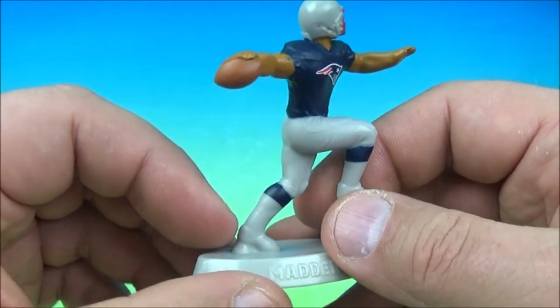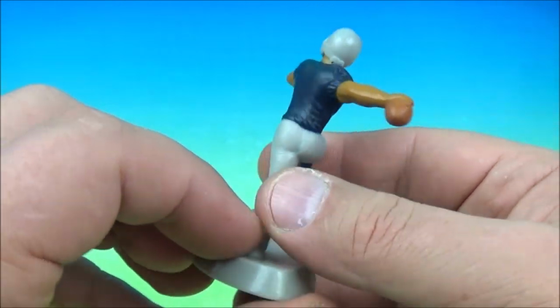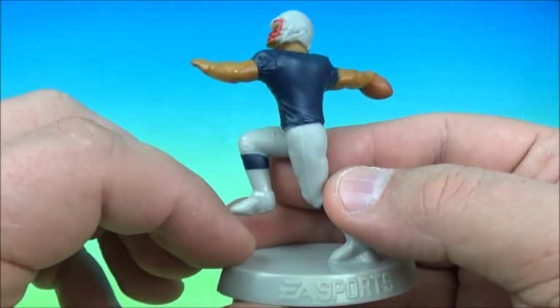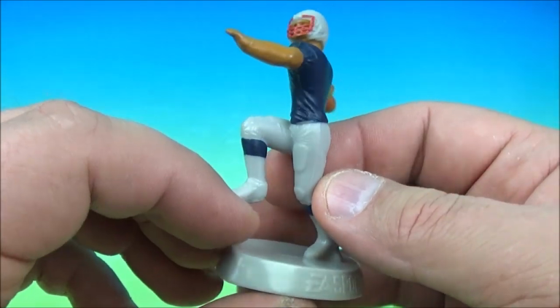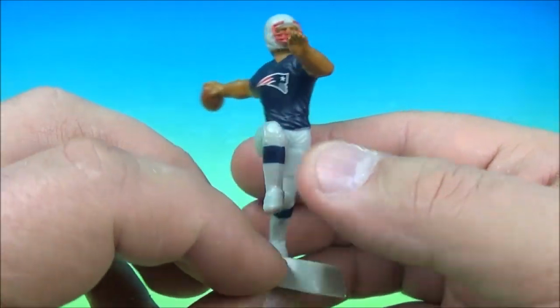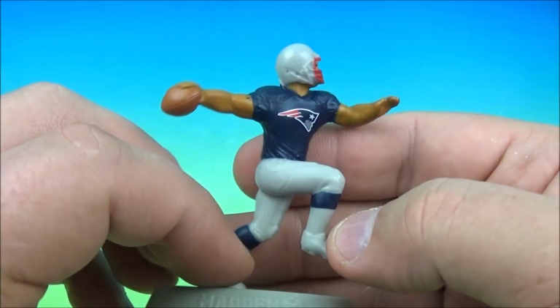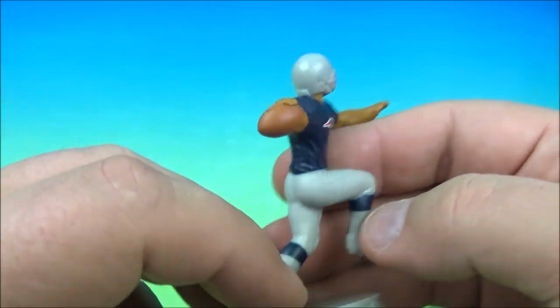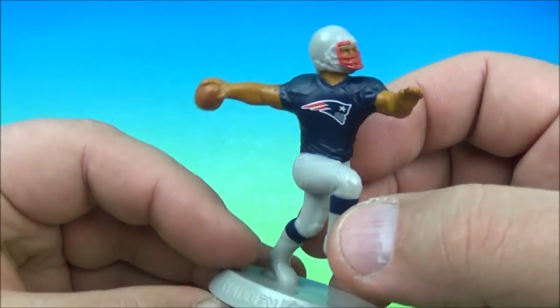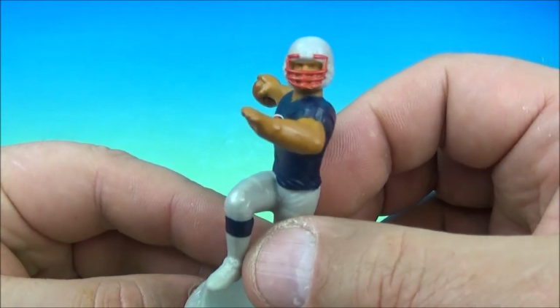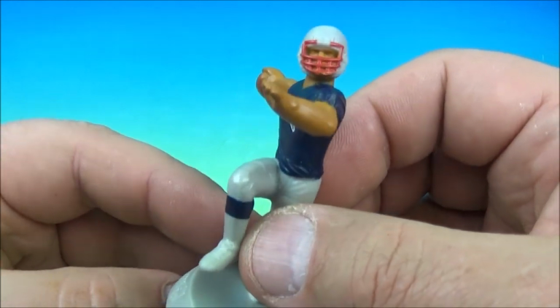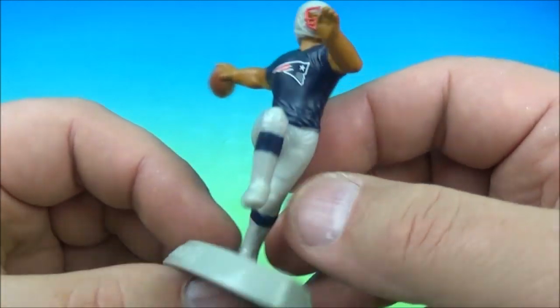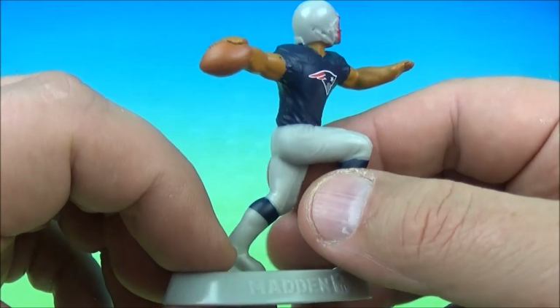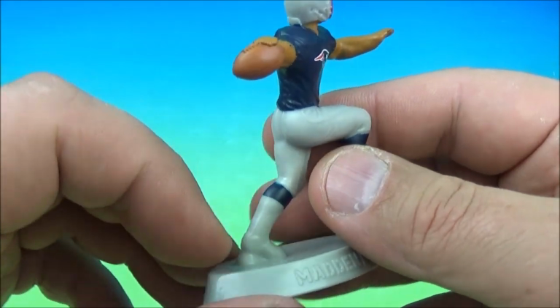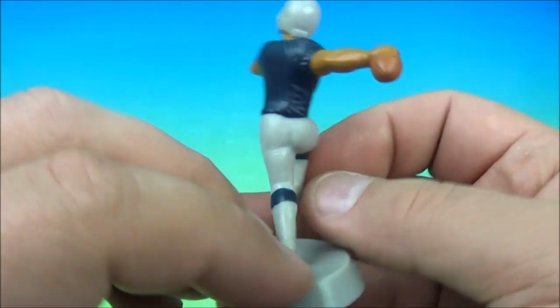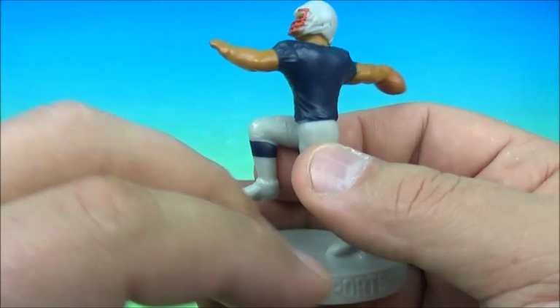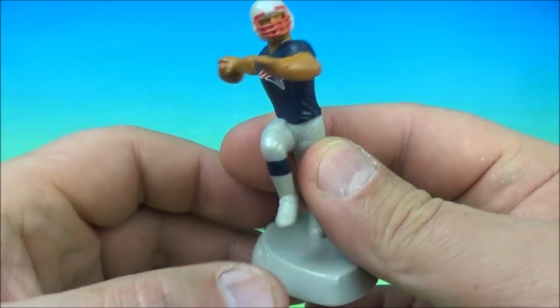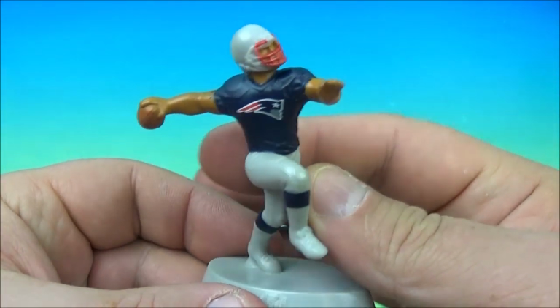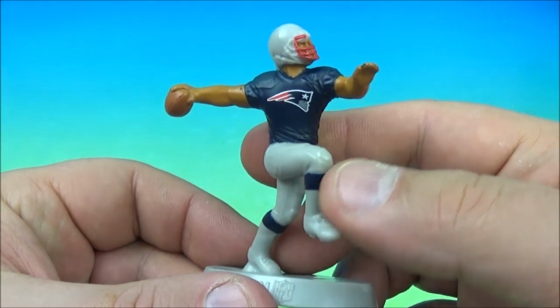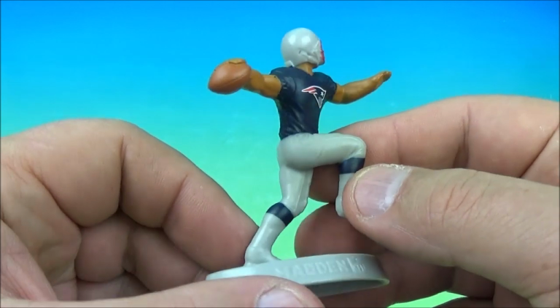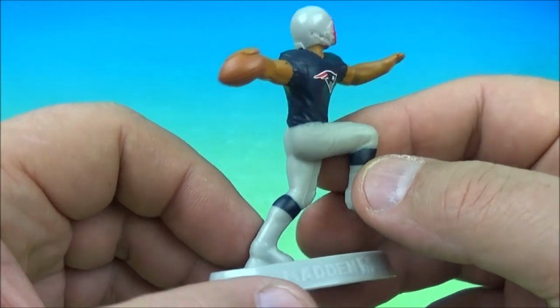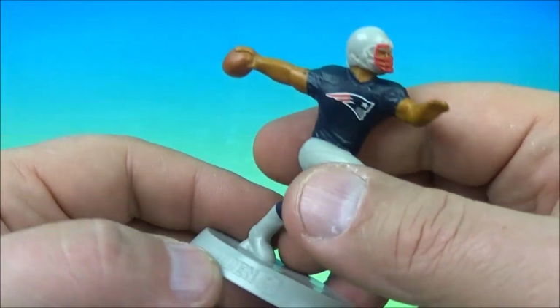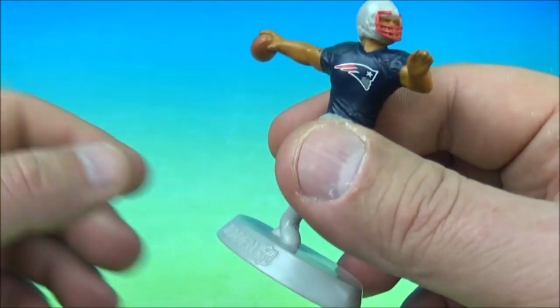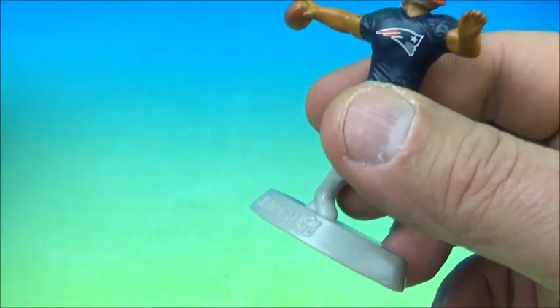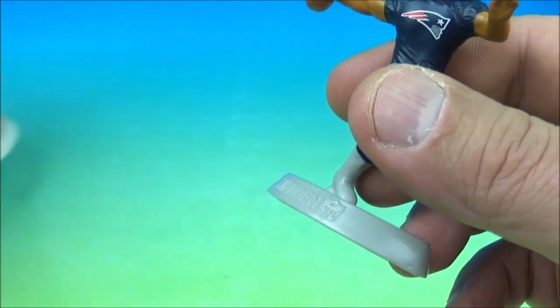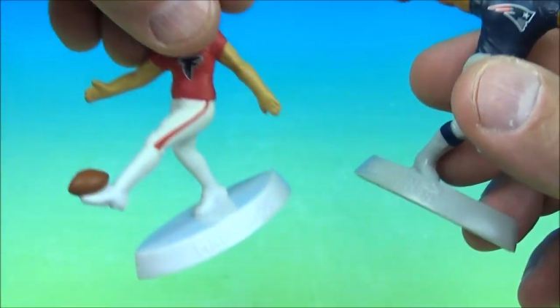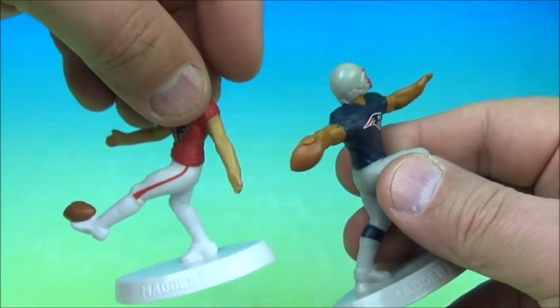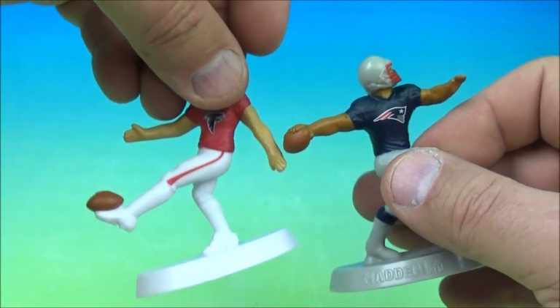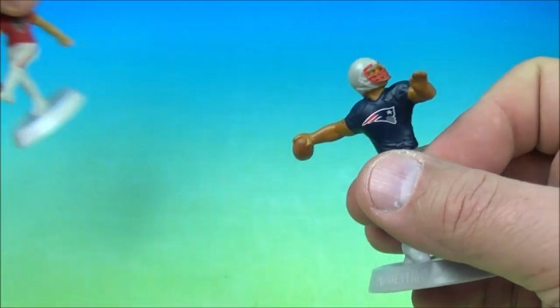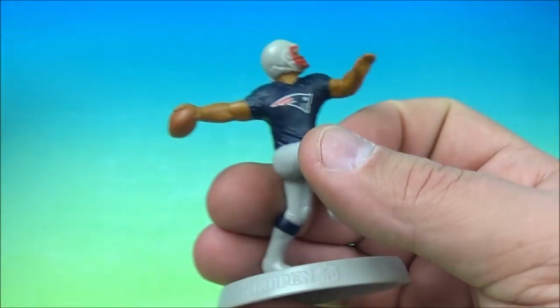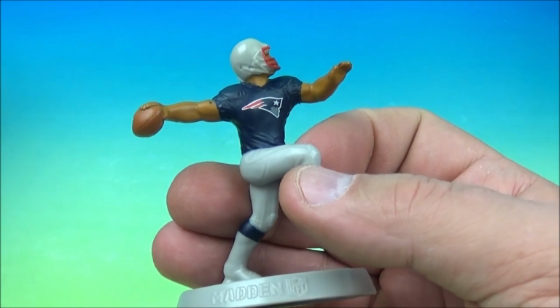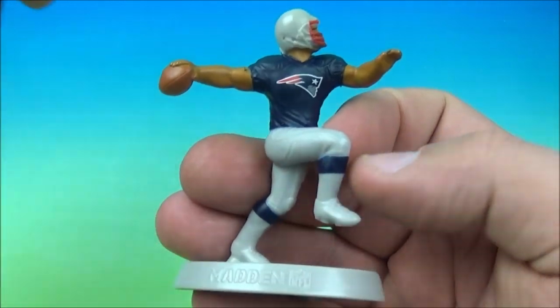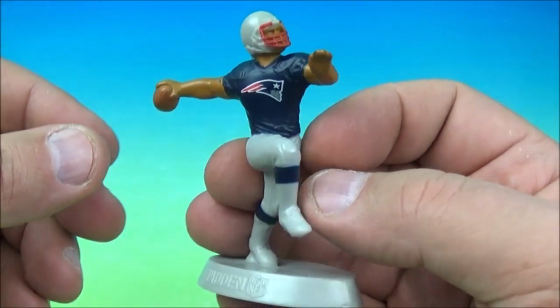Jimmy Garoppolo used to play for the Patriots — but of course I know, it's Tom Brady. Everybody knows Tom Brady just won the Super Bowl. So yeah, the Patriots and the Falcons. We got a kicker and another quarterback.